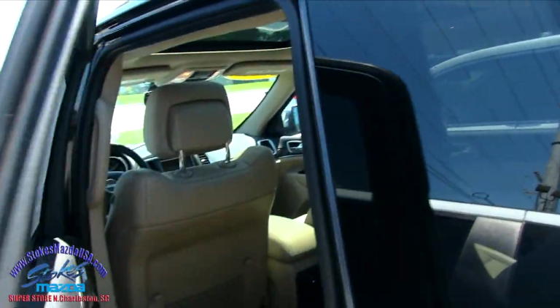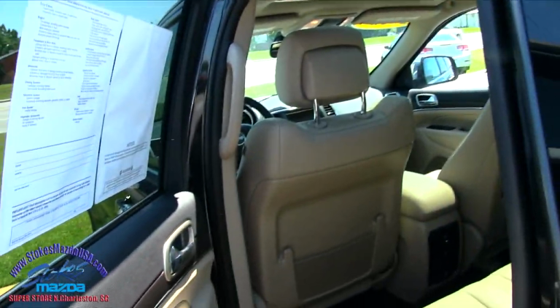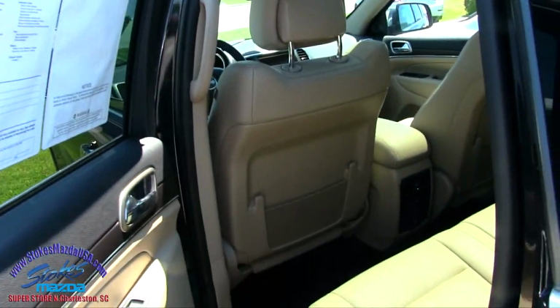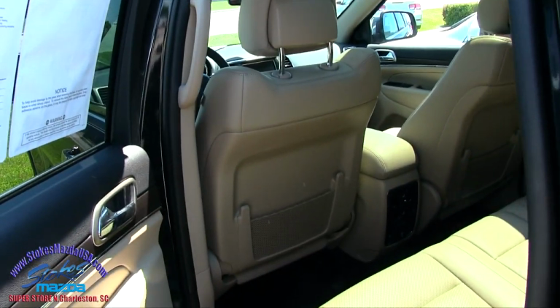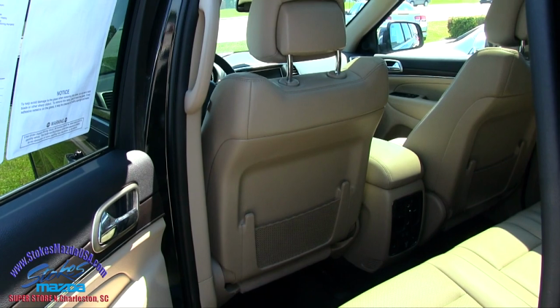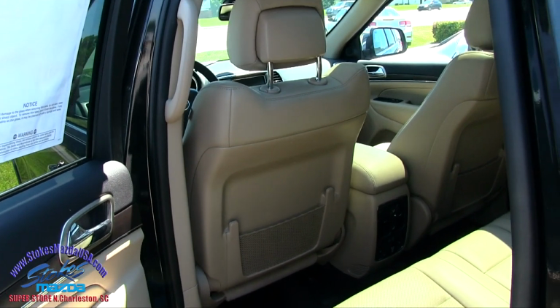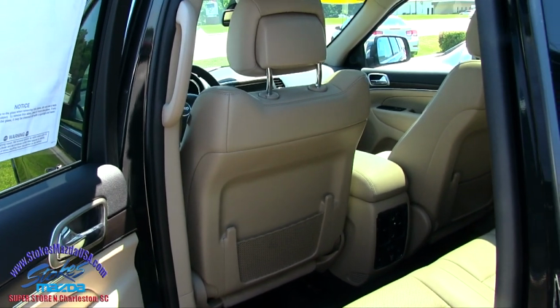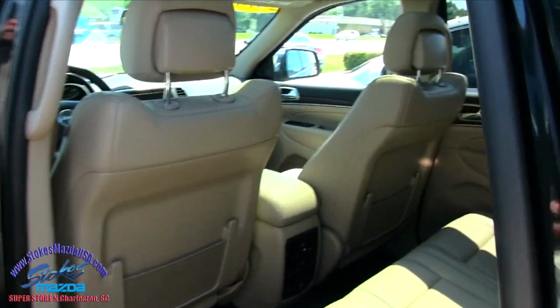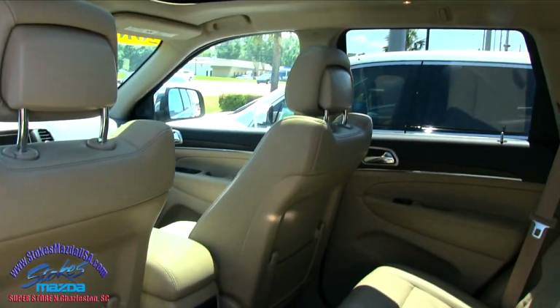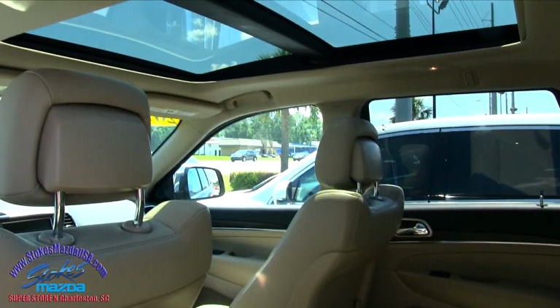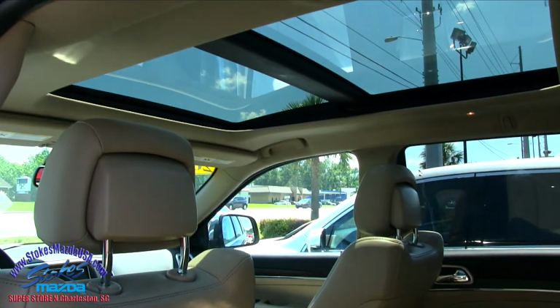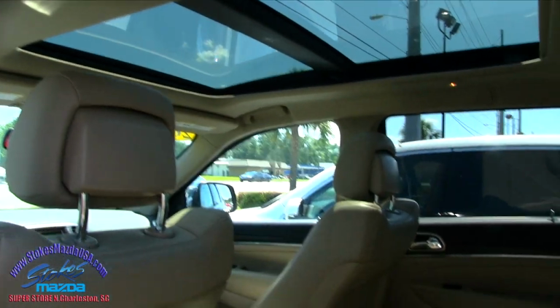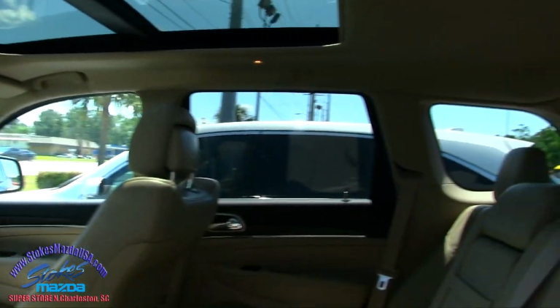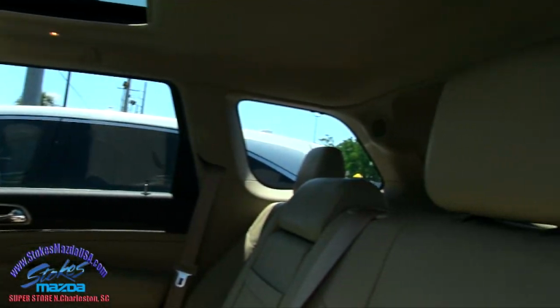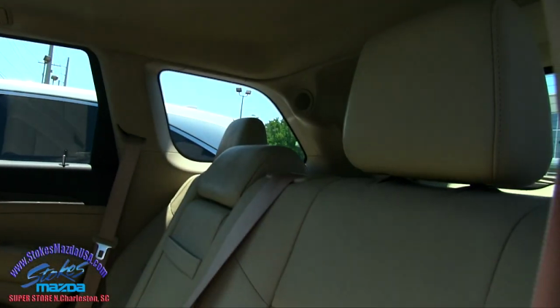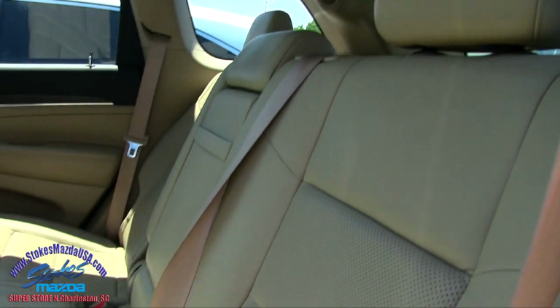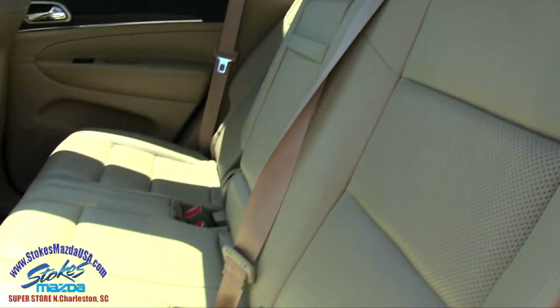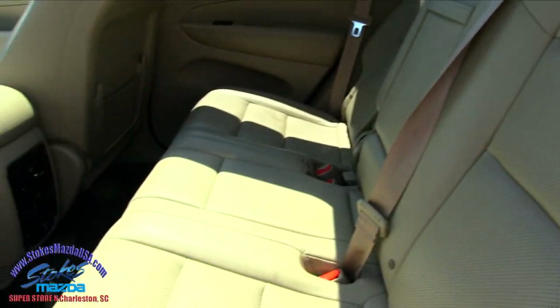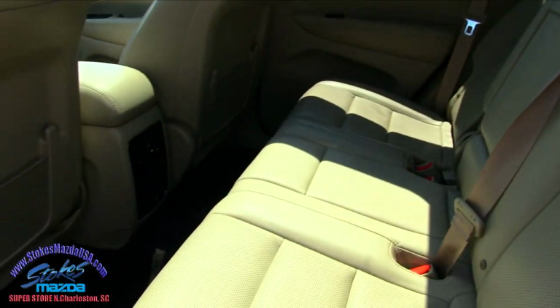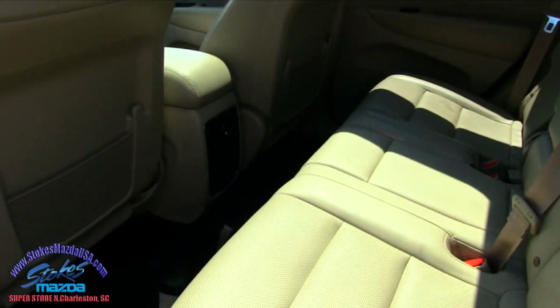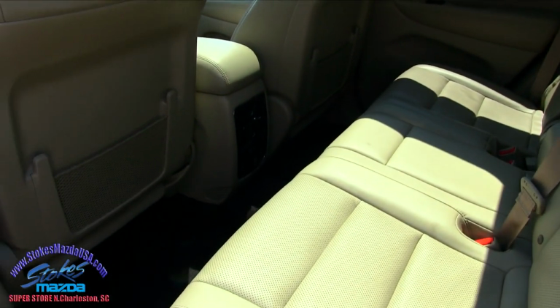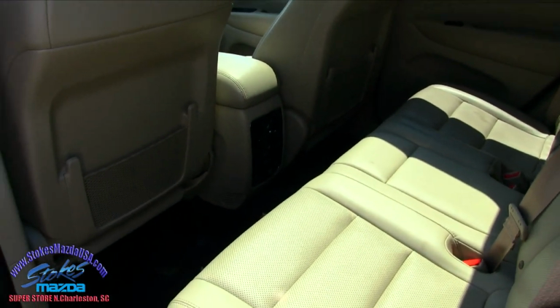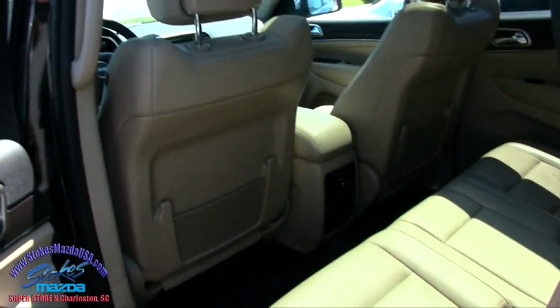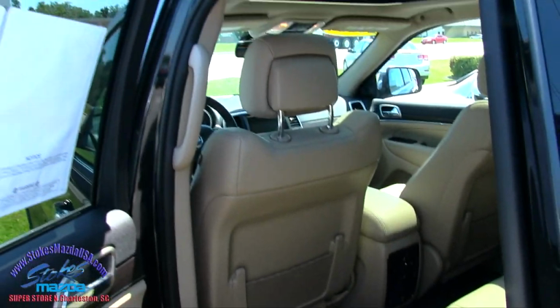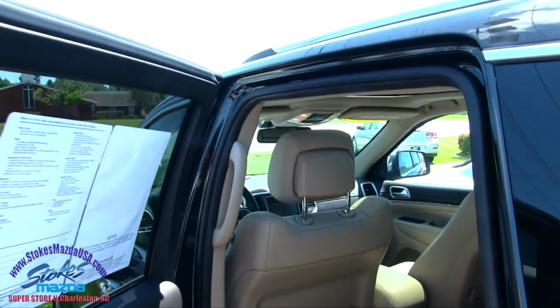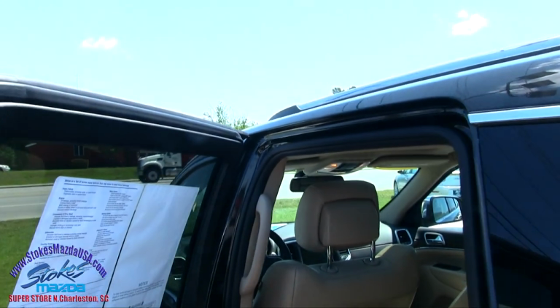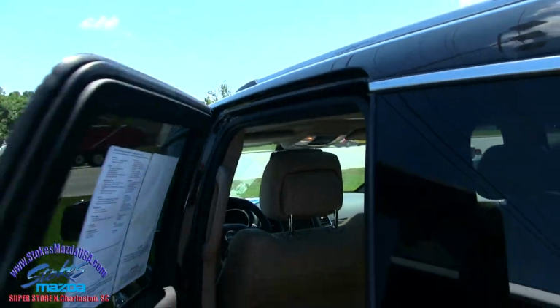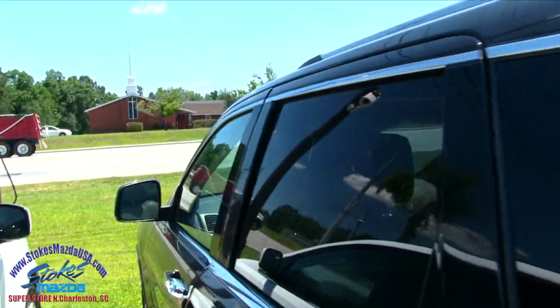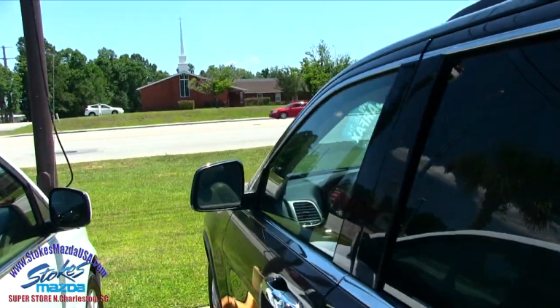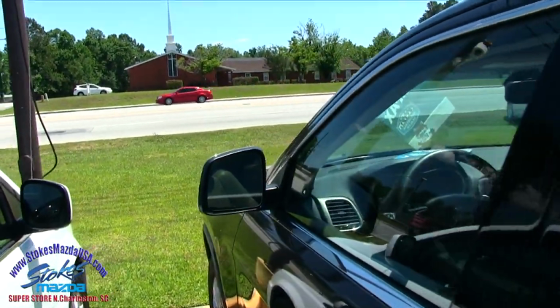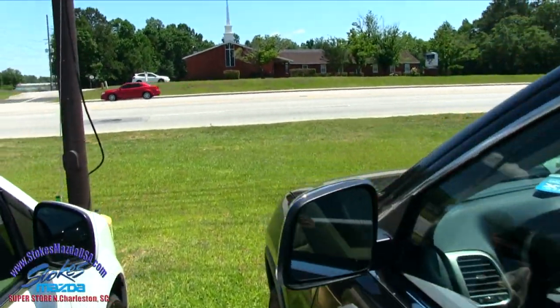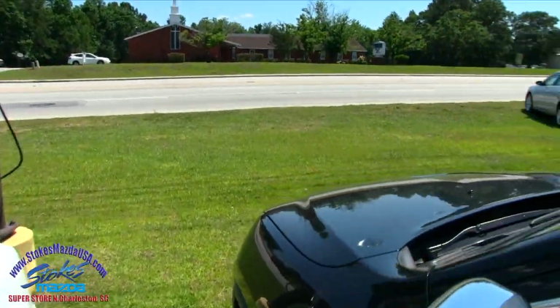Back seats look good — beautiful car. Rear air, lots of leg room, the seats are in great shape. This is a beautiful vehicle, folks — I can't tell you how nice it is other than the way I'm doing it.